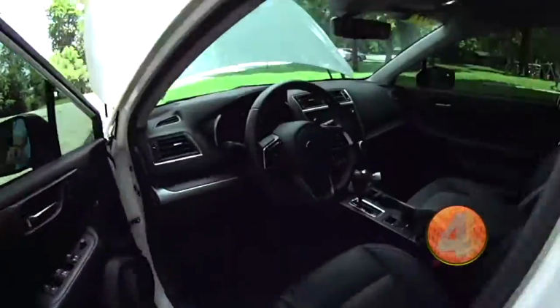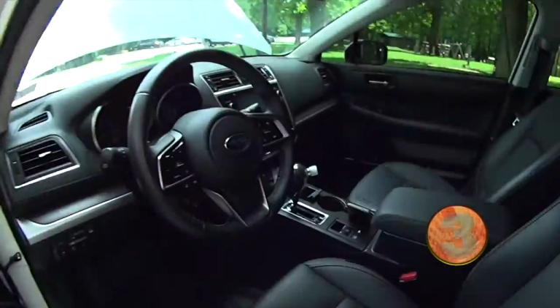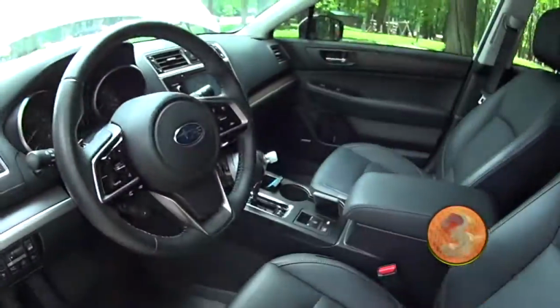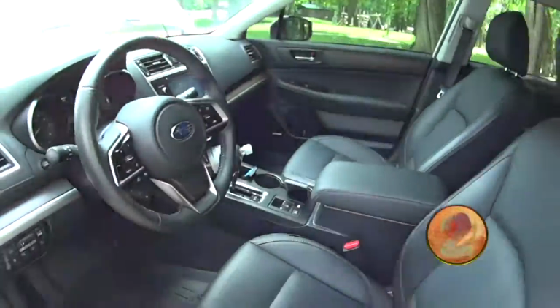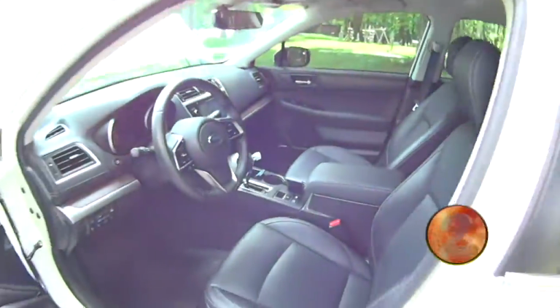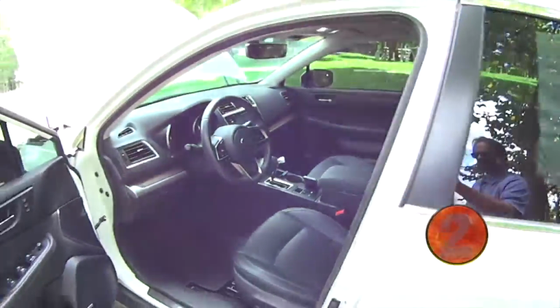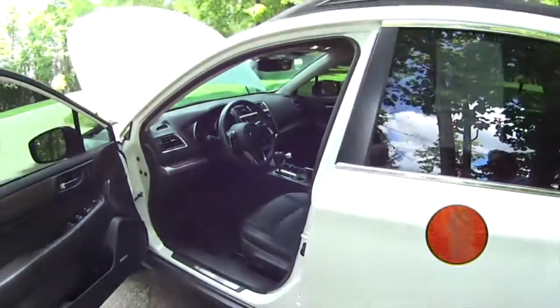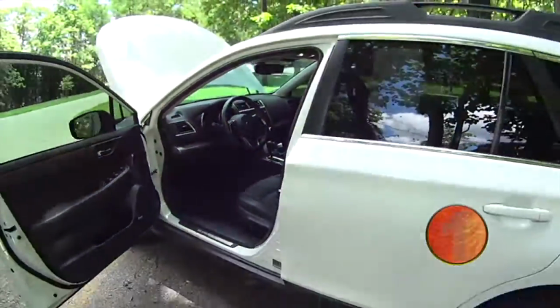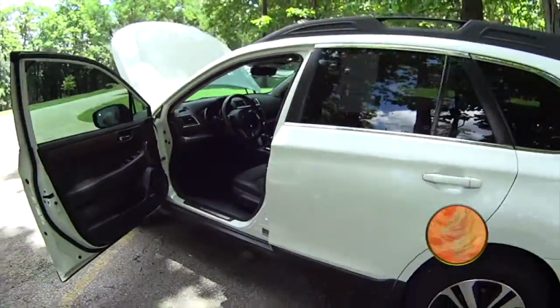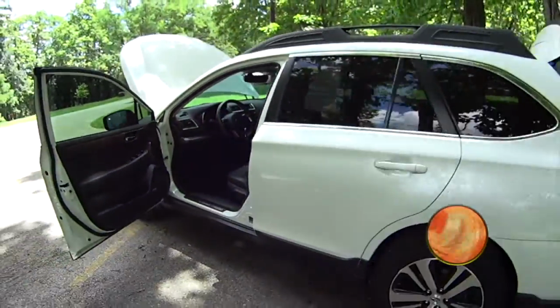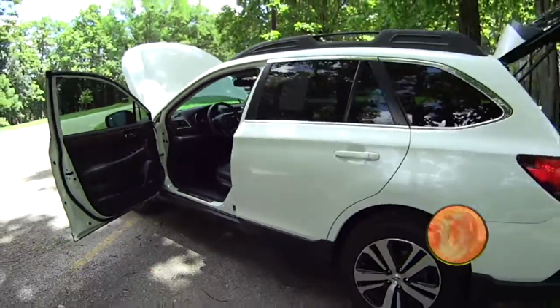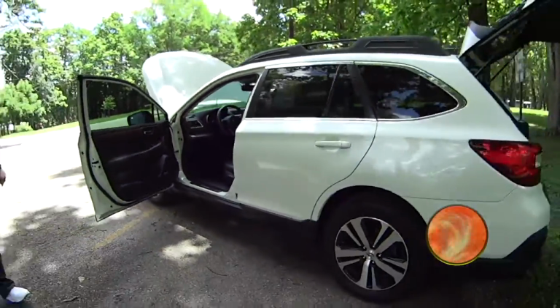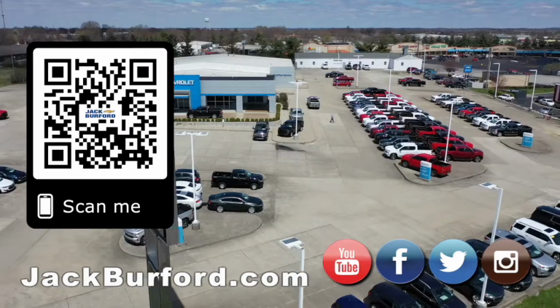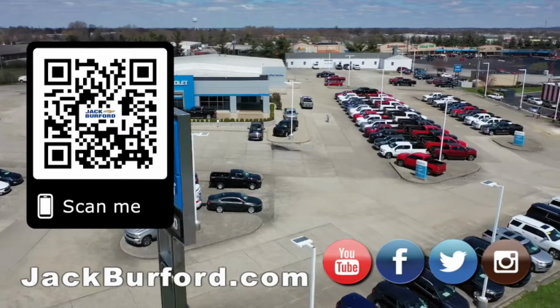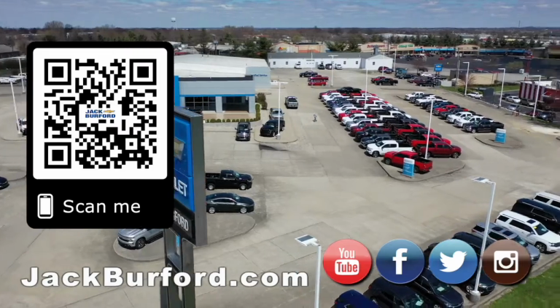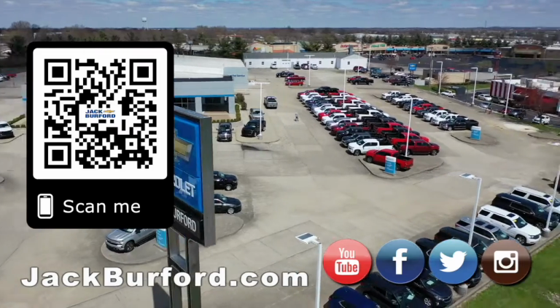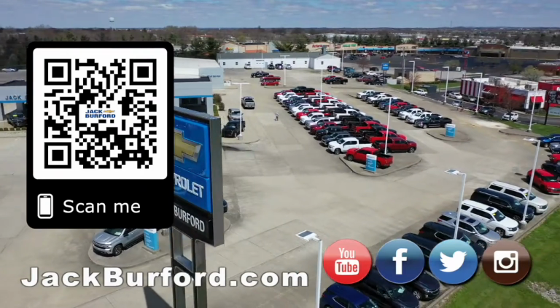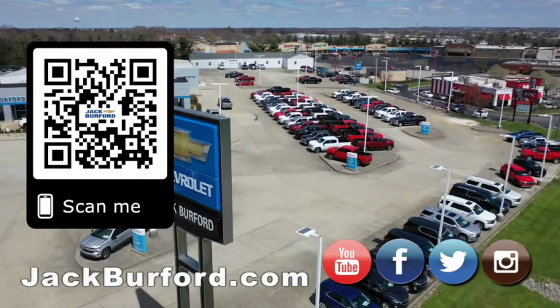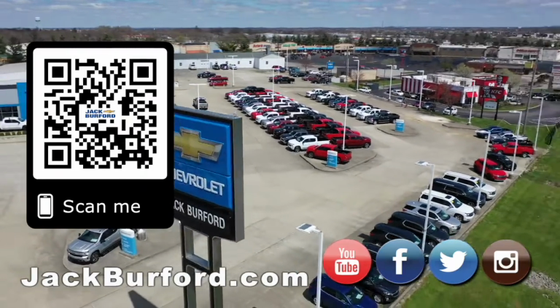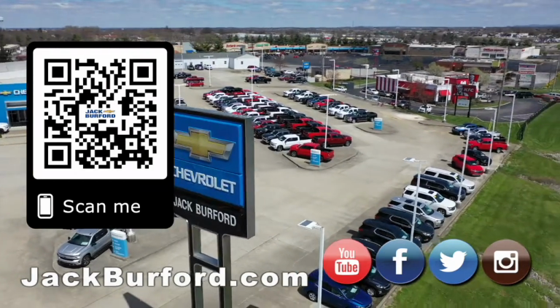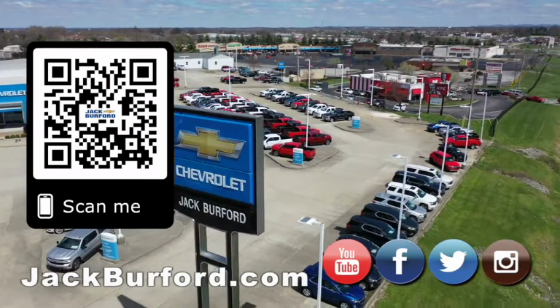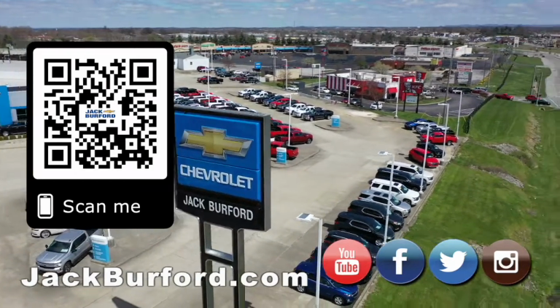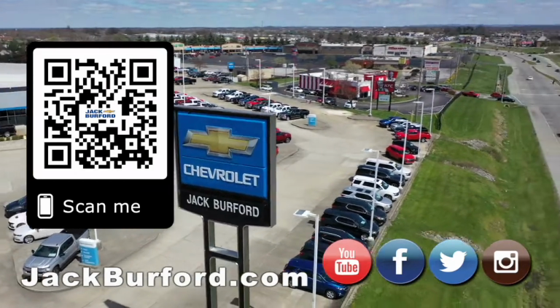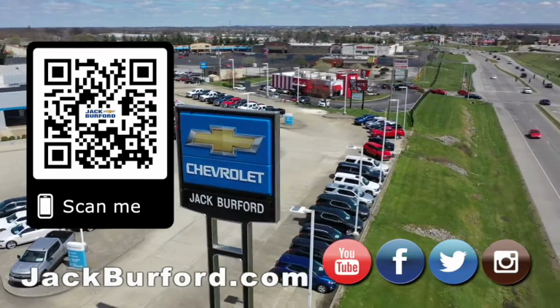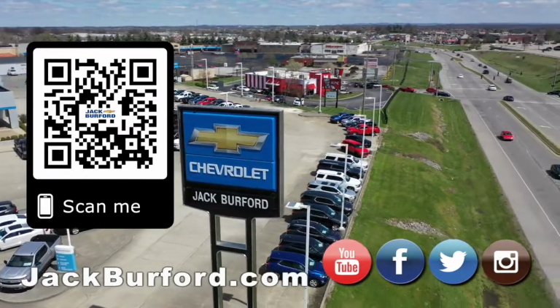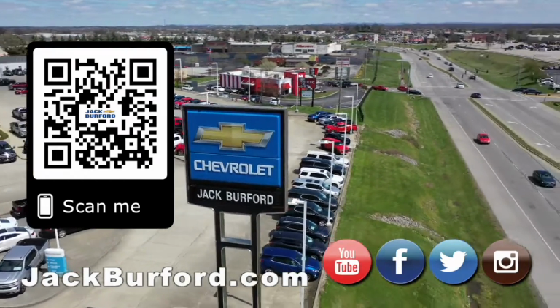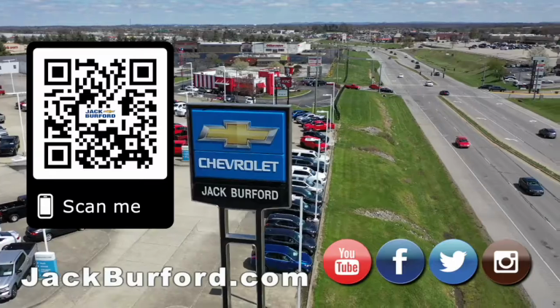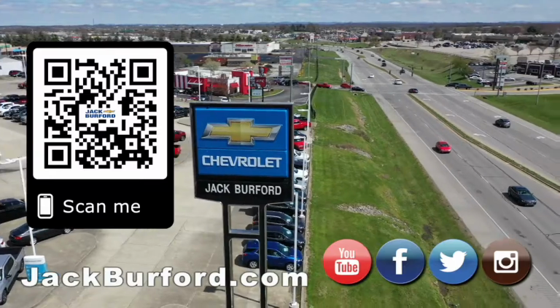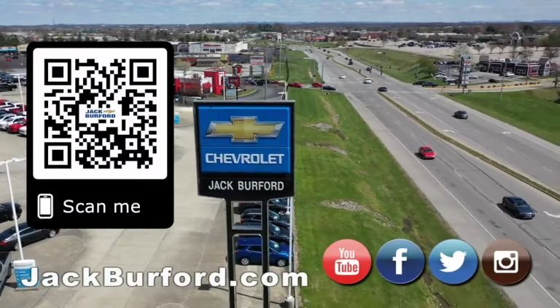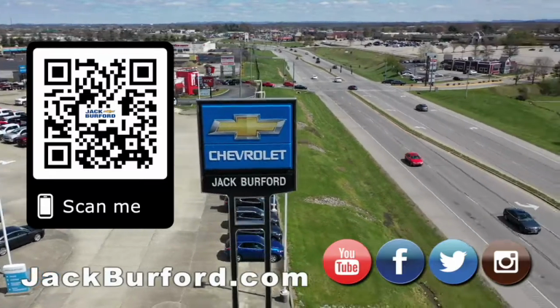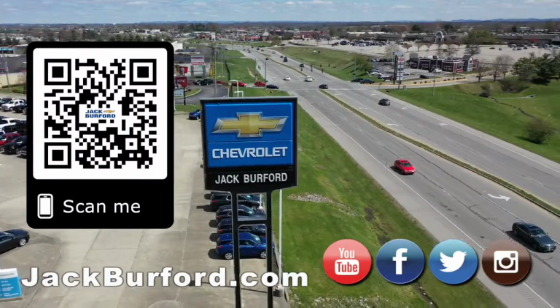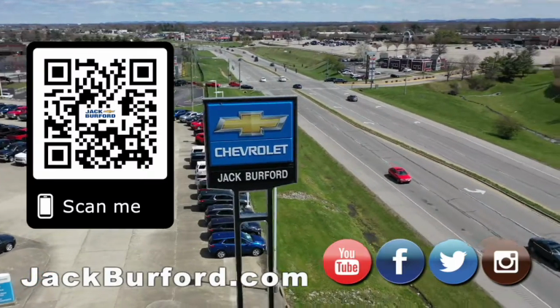This is a great vehicle. Check it out at jackburford.com and all the social medias. We'll see you all next time. Why would you buy a vehicle anywhere else? Make sure to visit us at jackburford.com and subscribe to our YouTube channel.